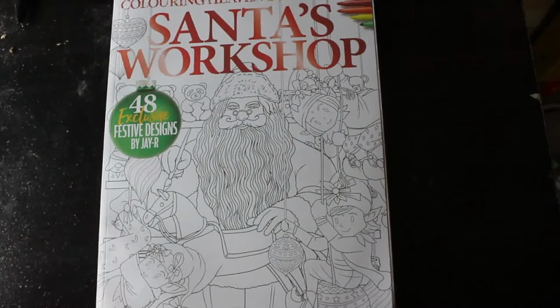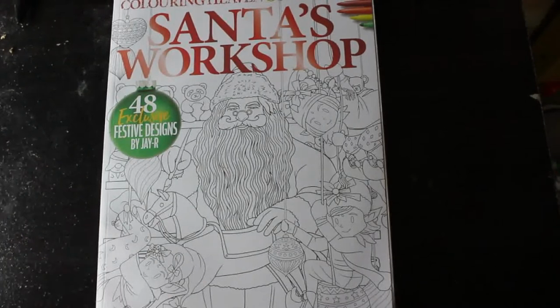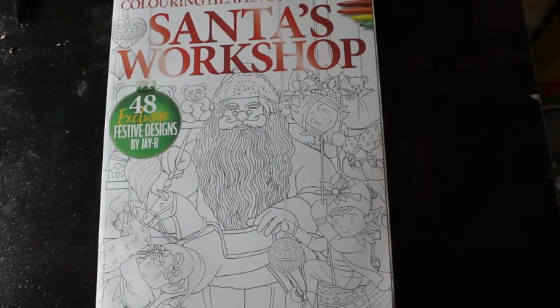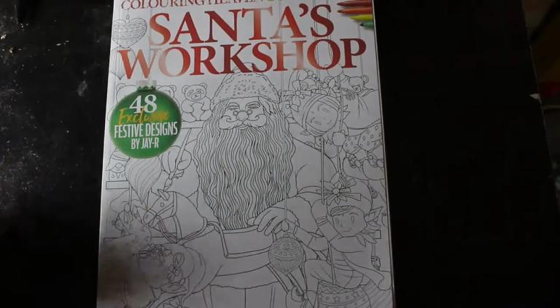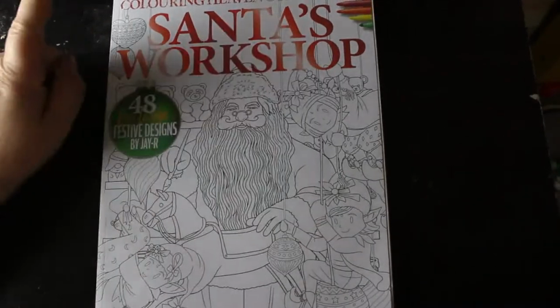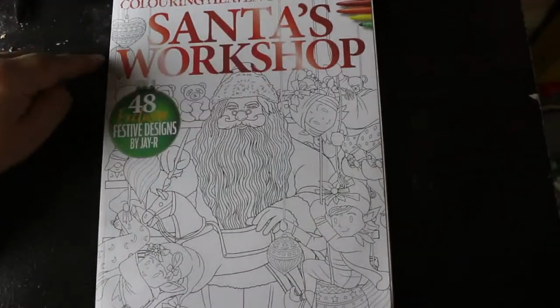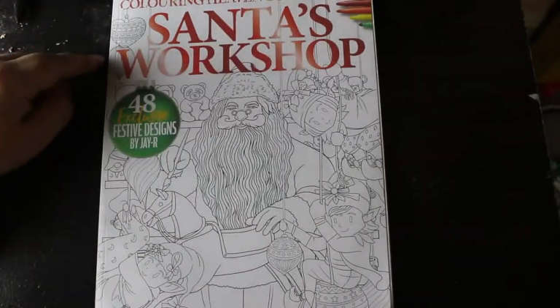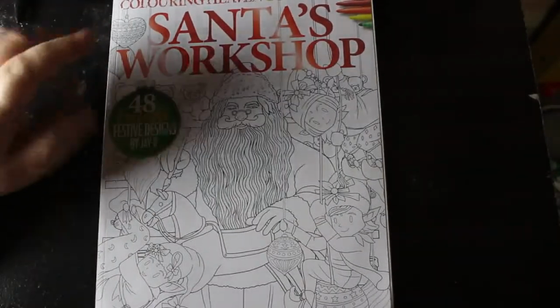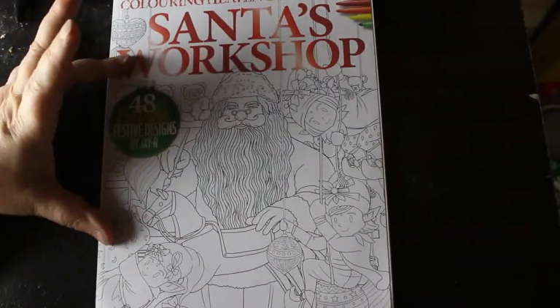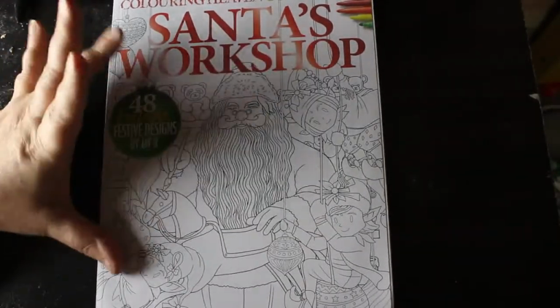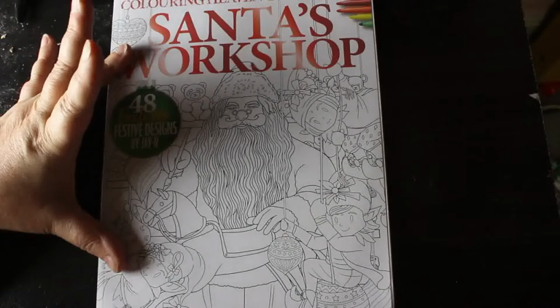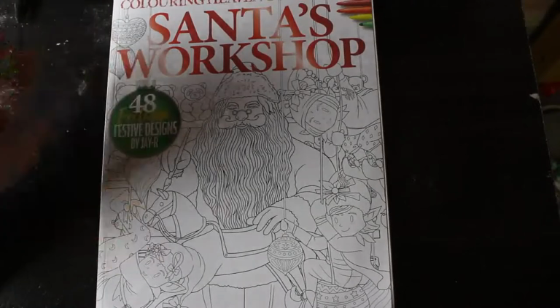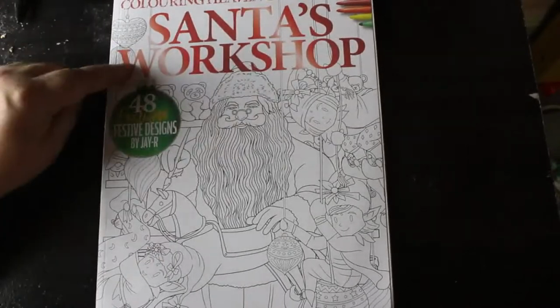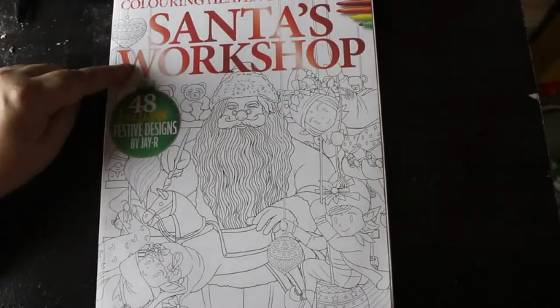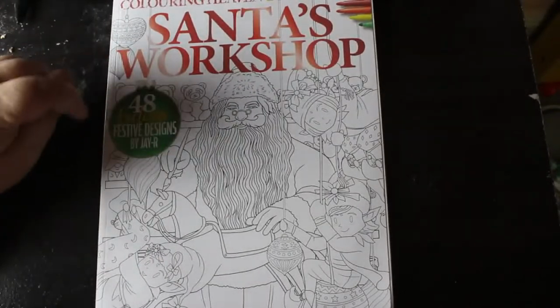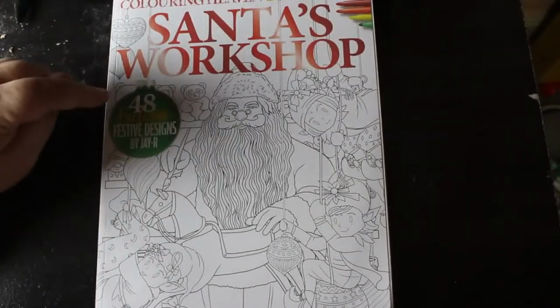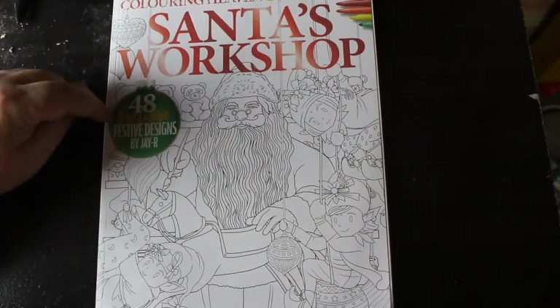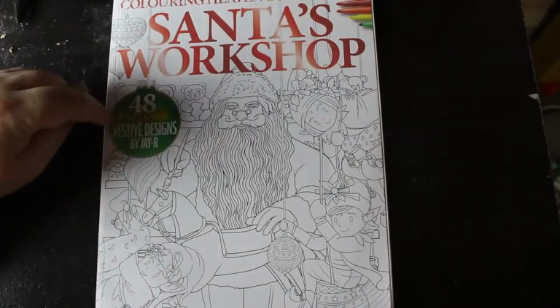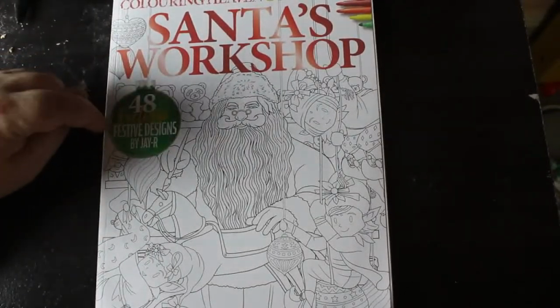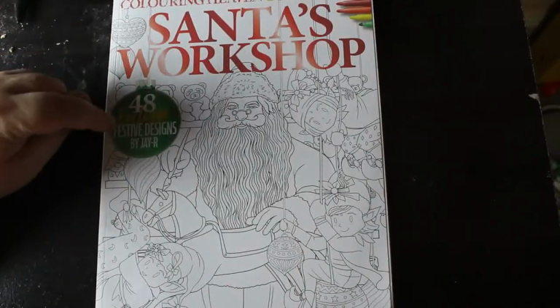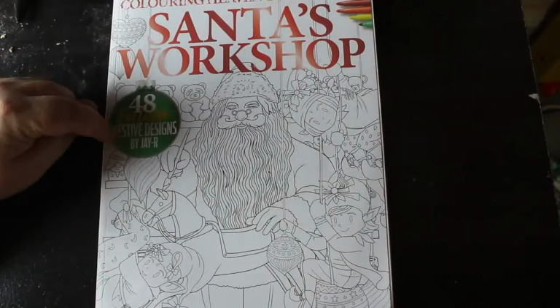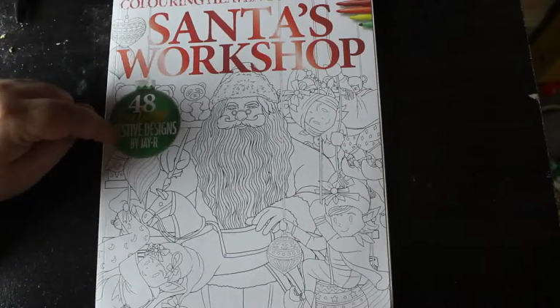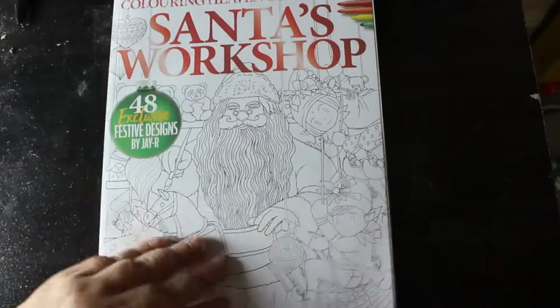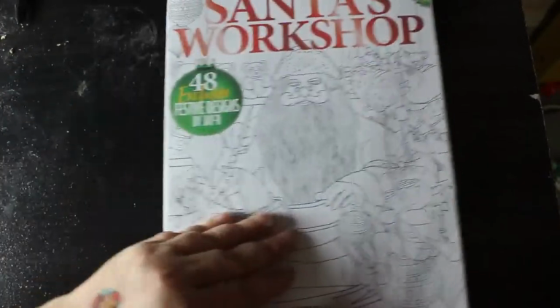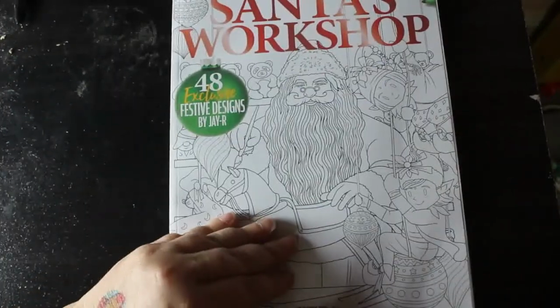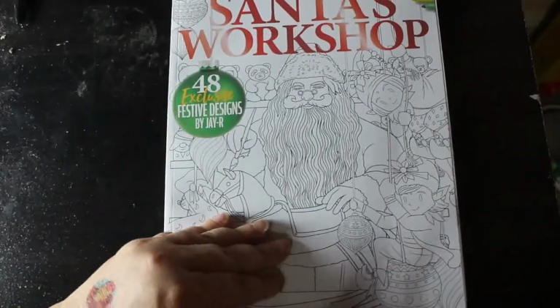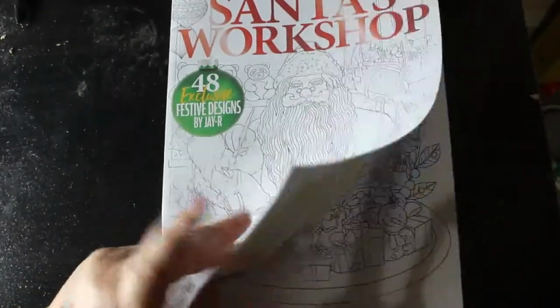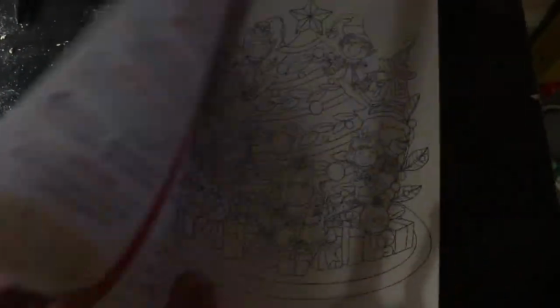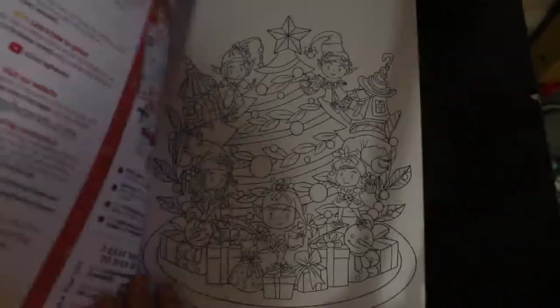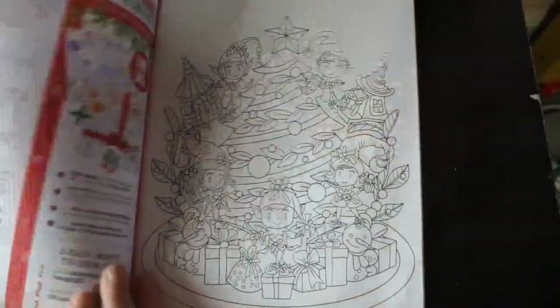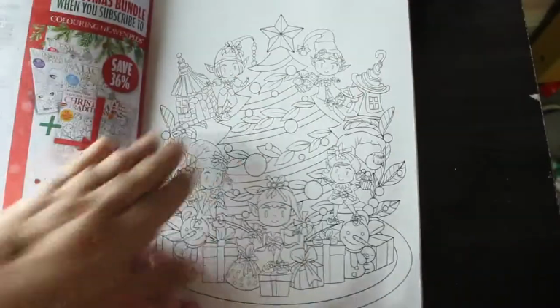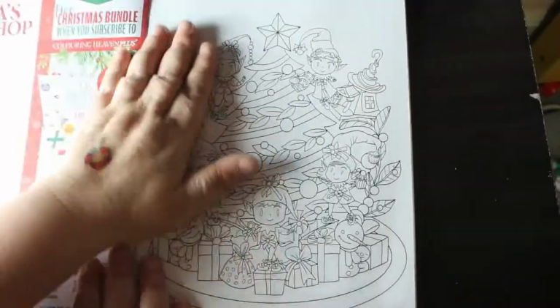Hi everybody, welcome back to the channel. This is a flip through of the Colour in Heaven collection non-subscription issue, Santa's Workshop, 48 exclusive festive designs by JR. I have no idea who that is but I'm excited to look at this — I haven't really had a good look yet.